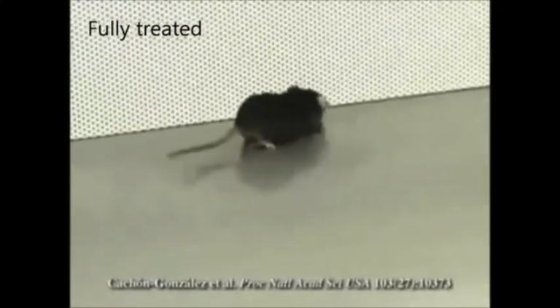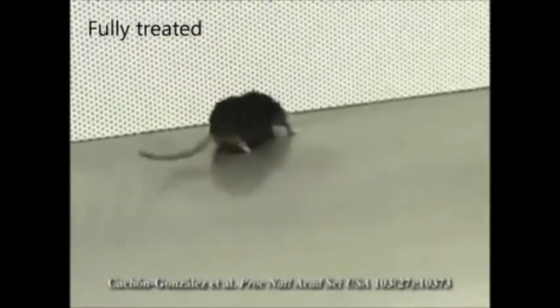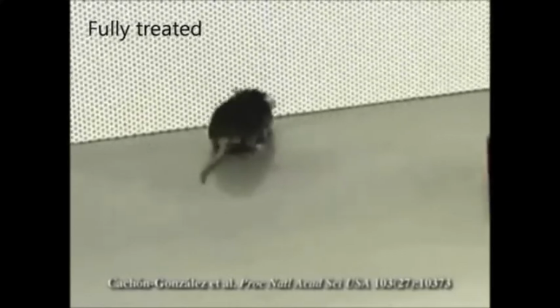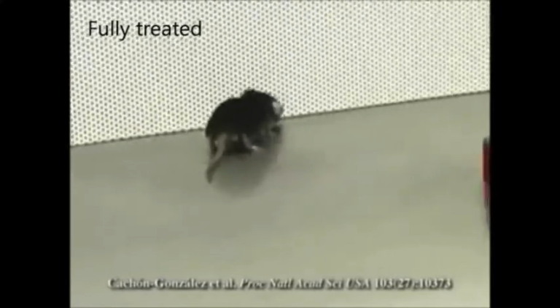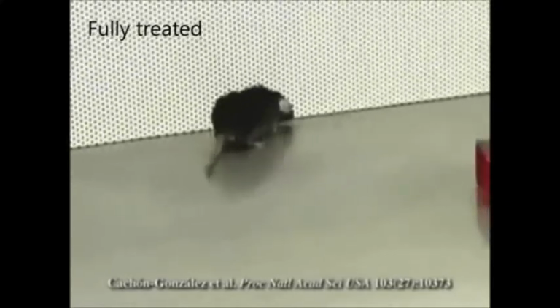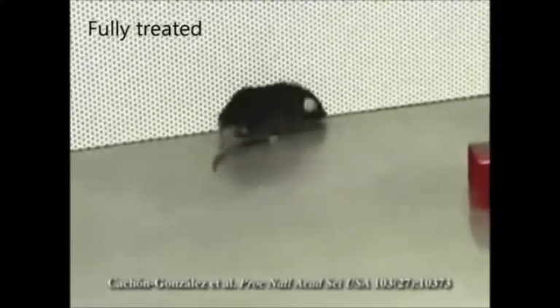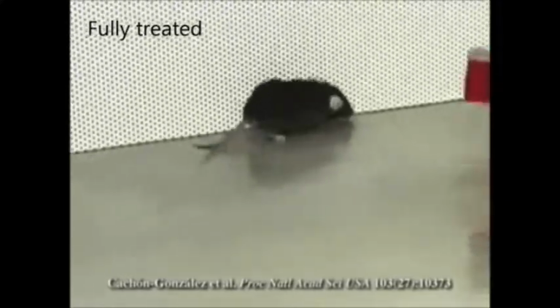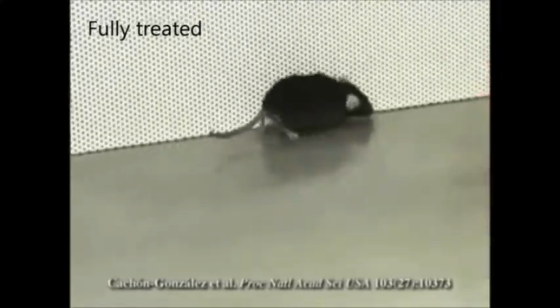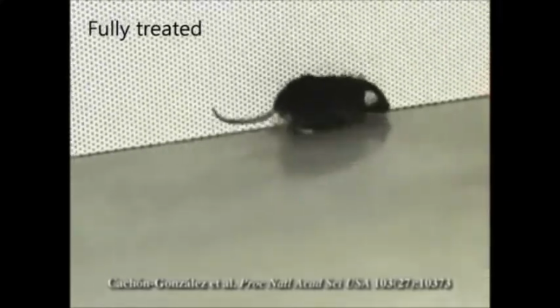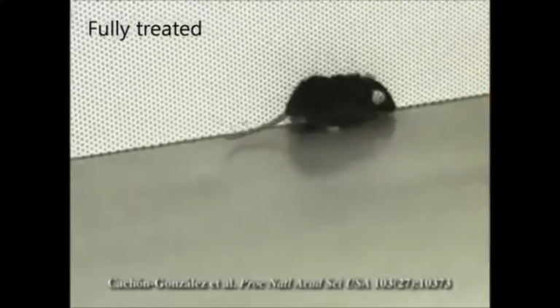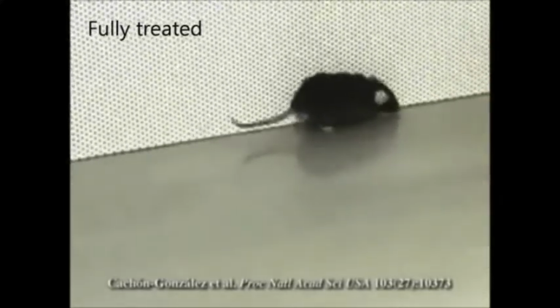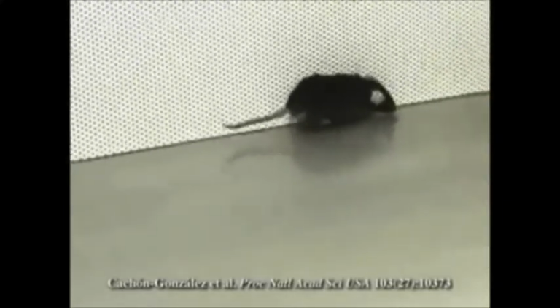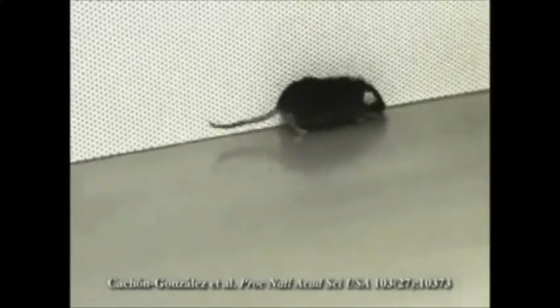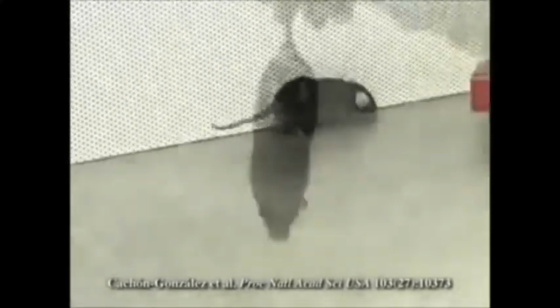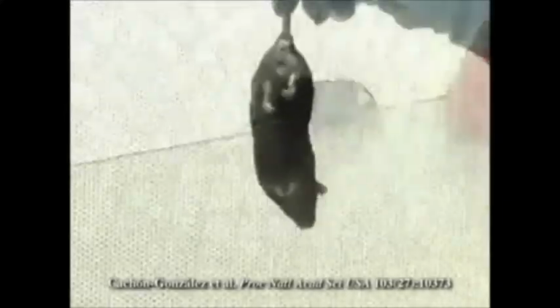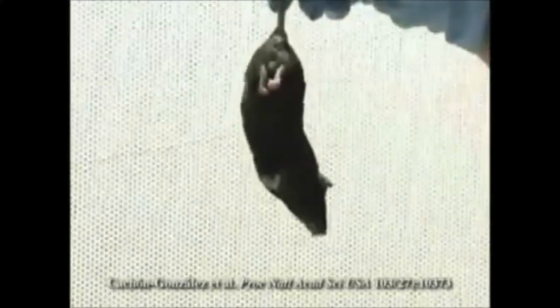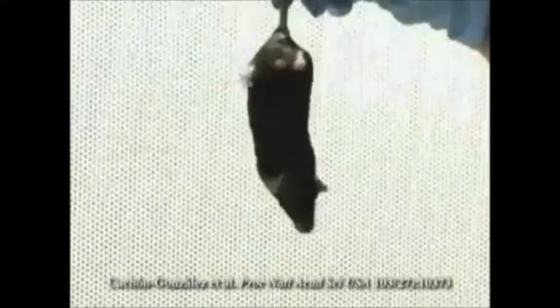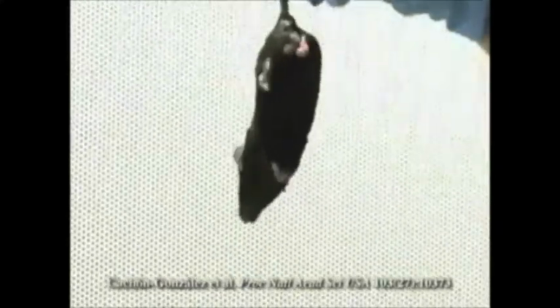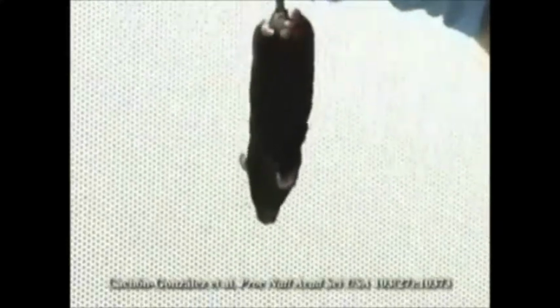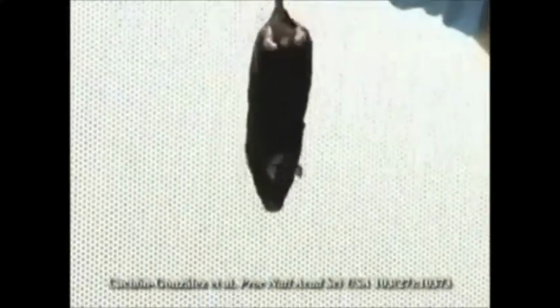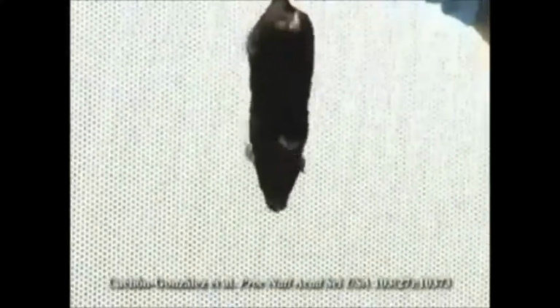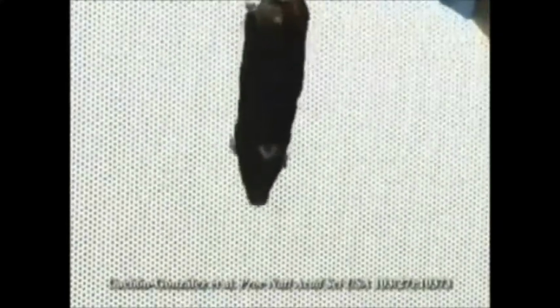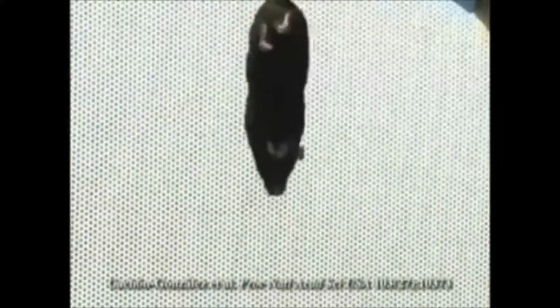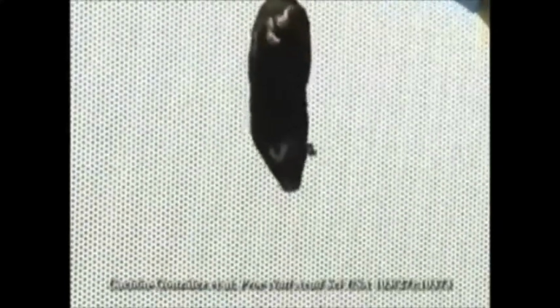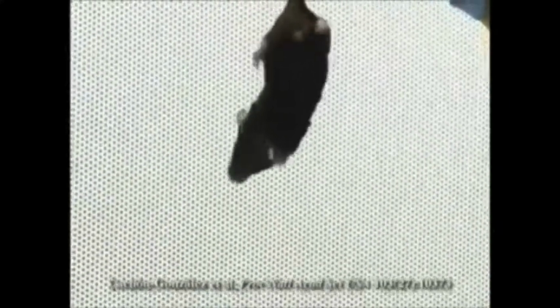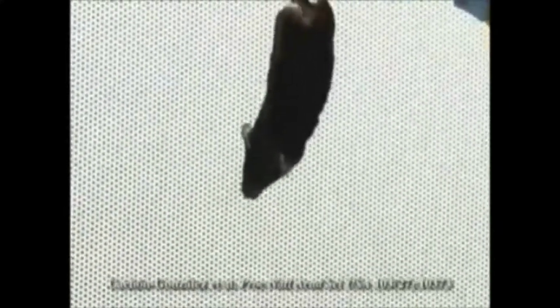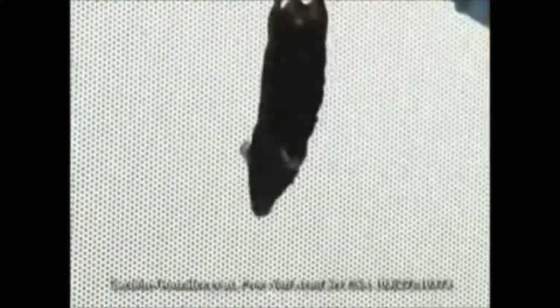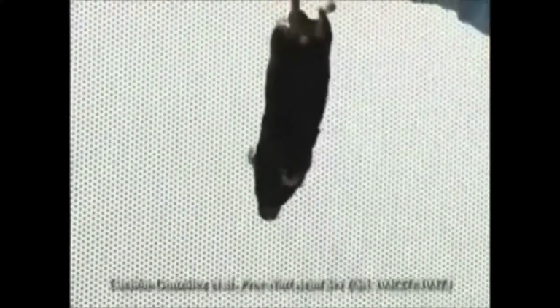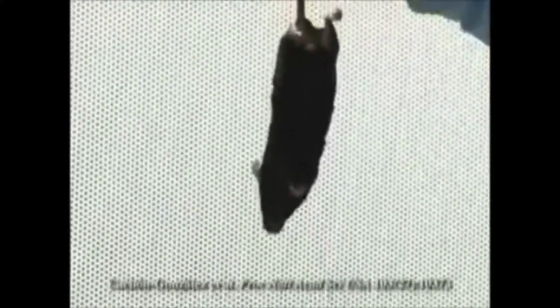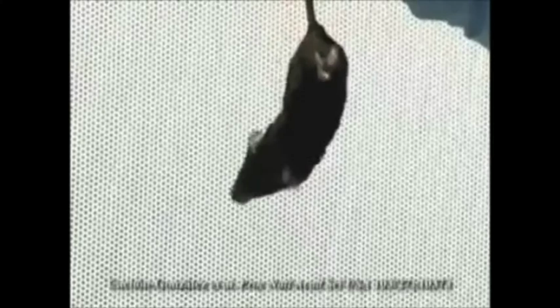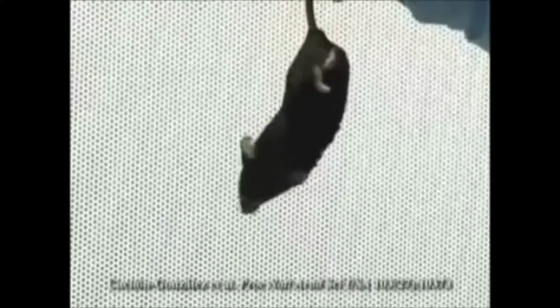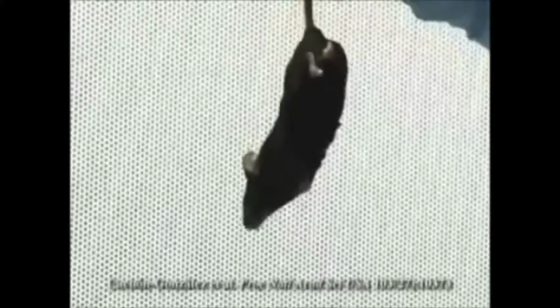Although movement is not normal, this mouse is alive at one year of age, approximately three times older than untreated mice. In the tail suspension test, the AAV-treated mouse retracts its hind paws as observed in normal mice.